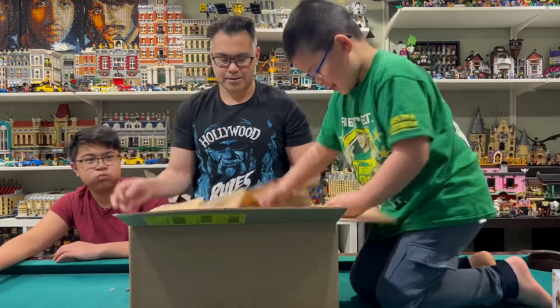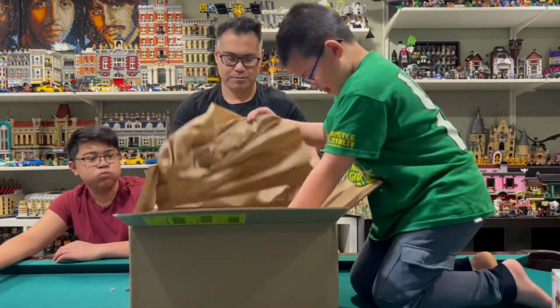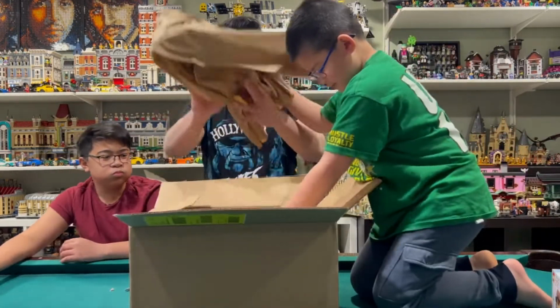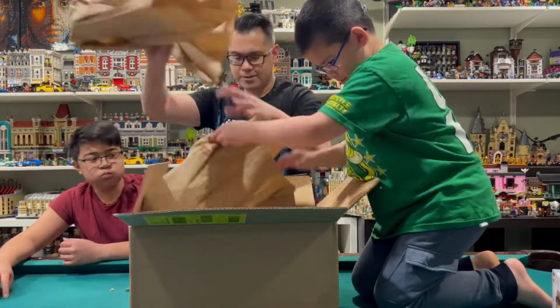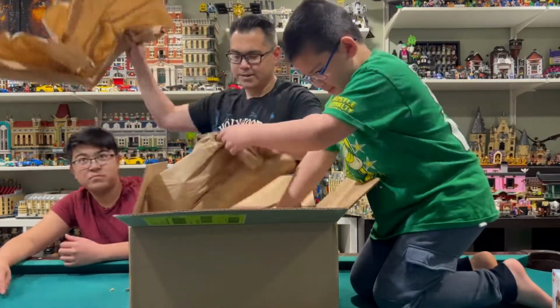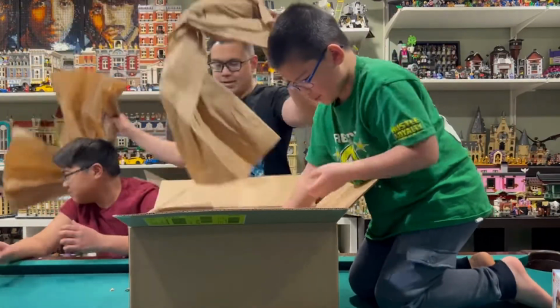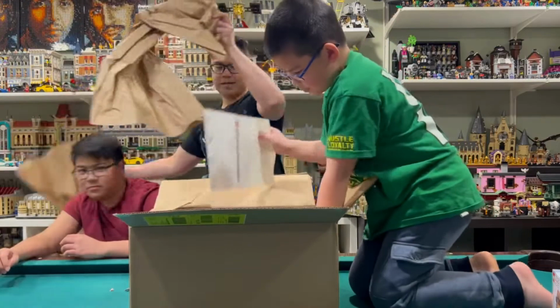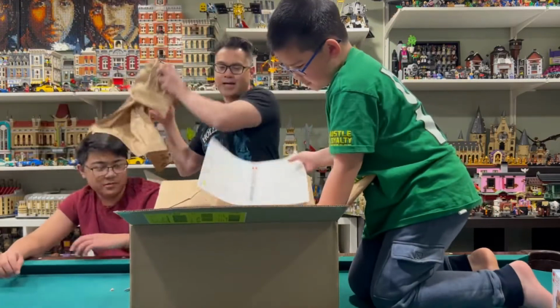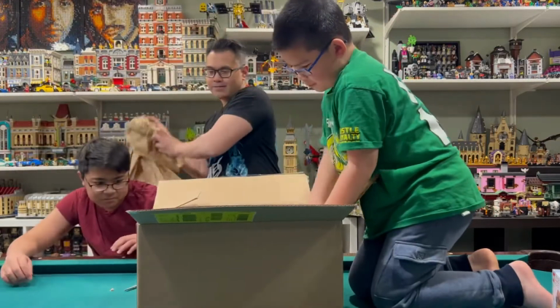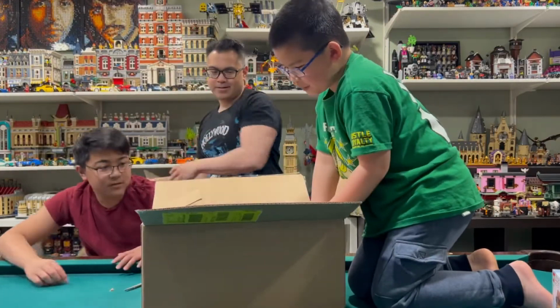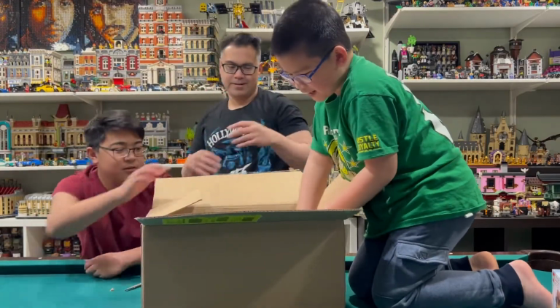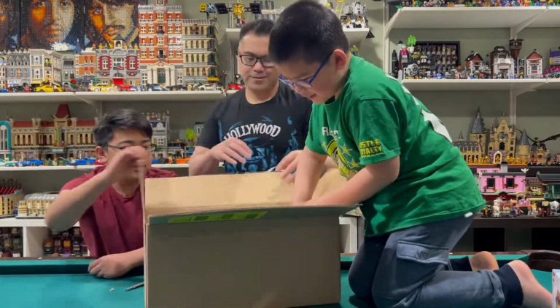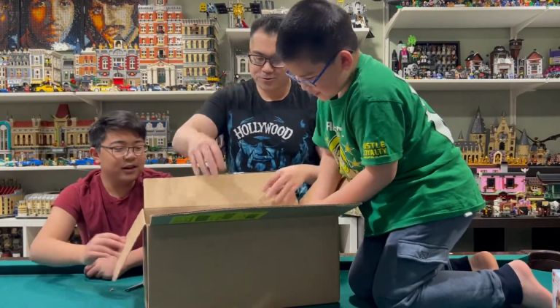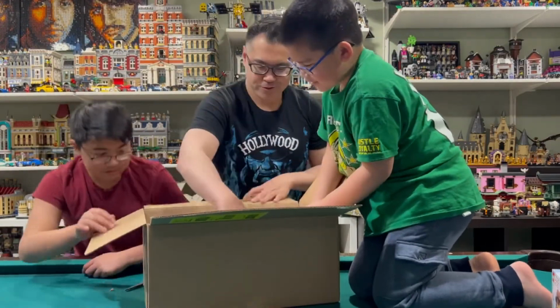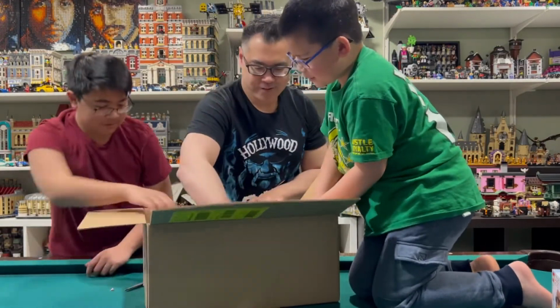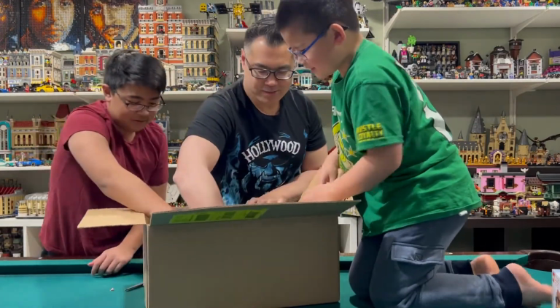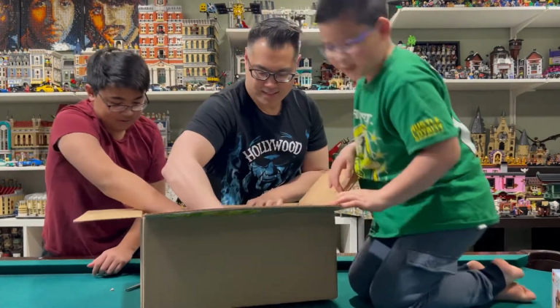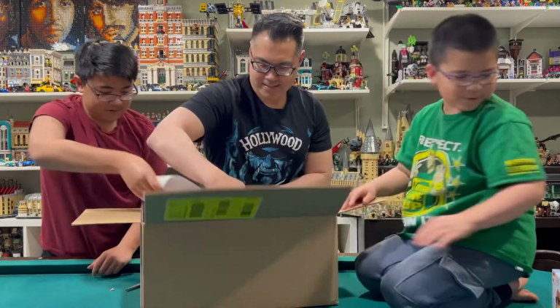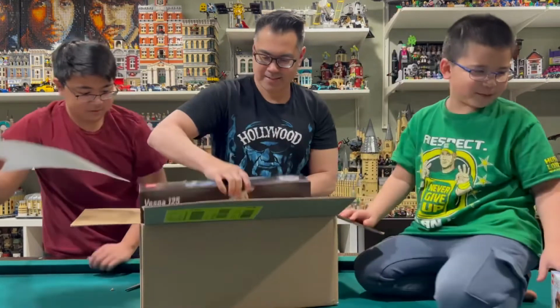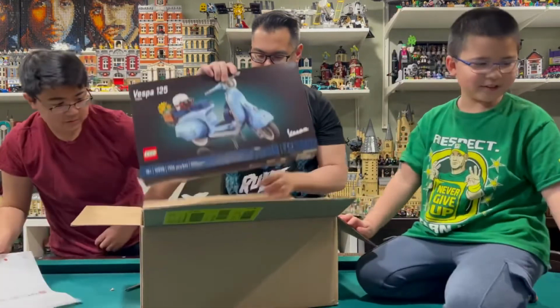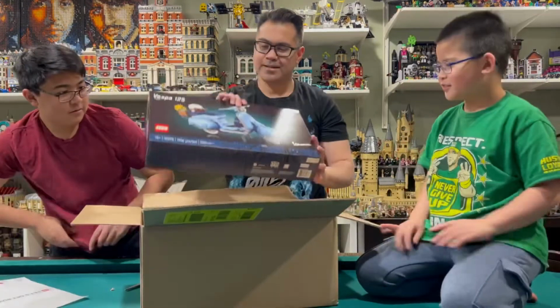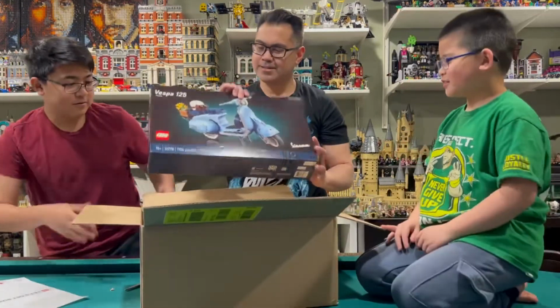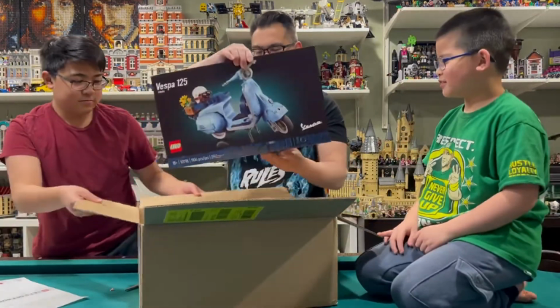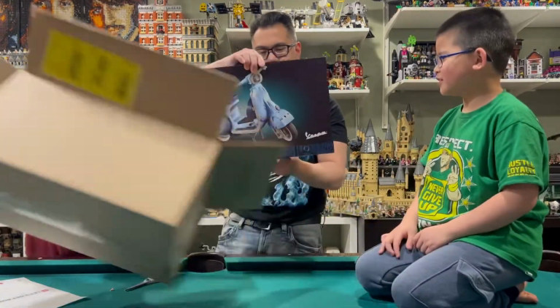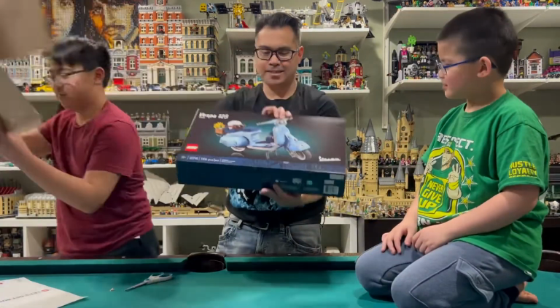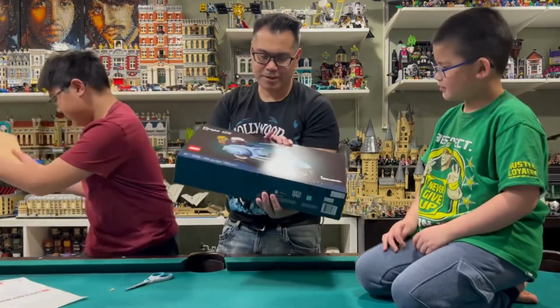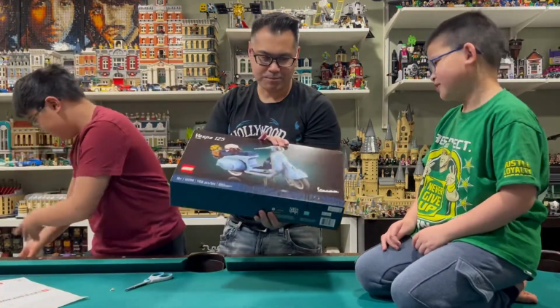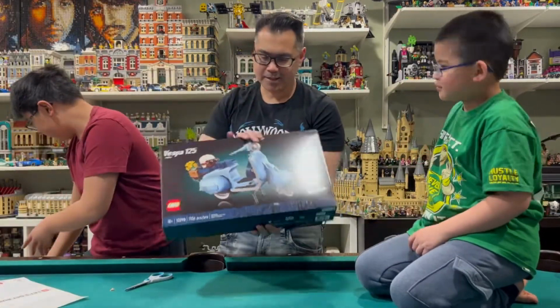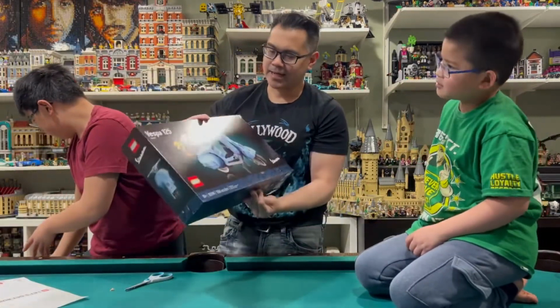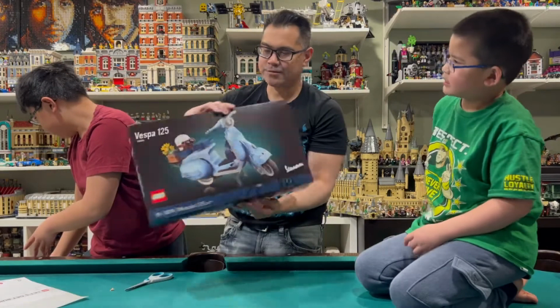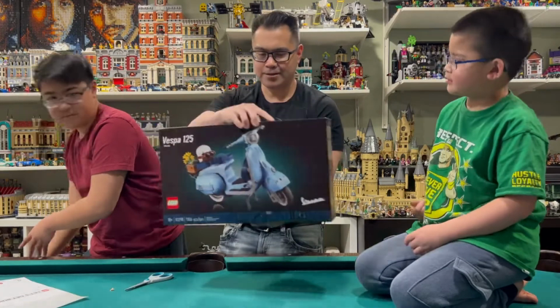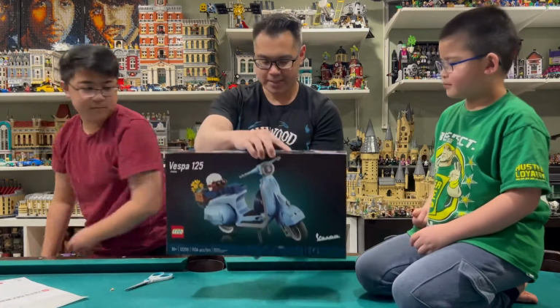Brown paper... and we have Vespa! A big Vespa. So this is the big Vespa — let's zoom in and take a closer look at it.